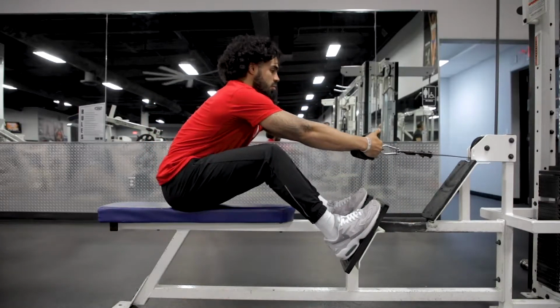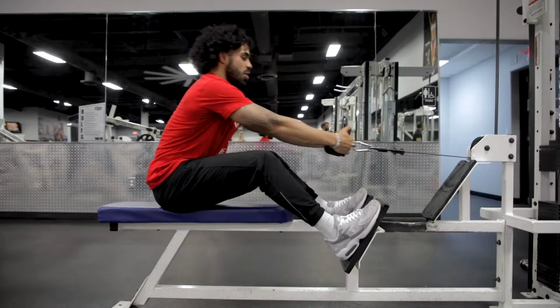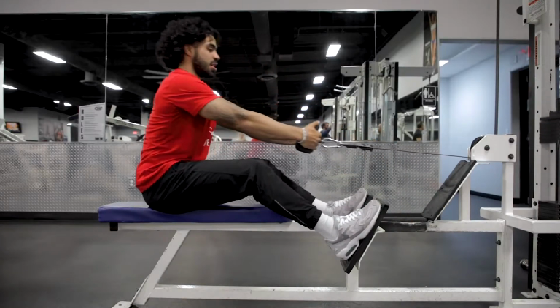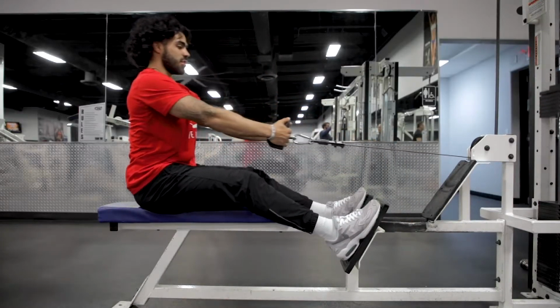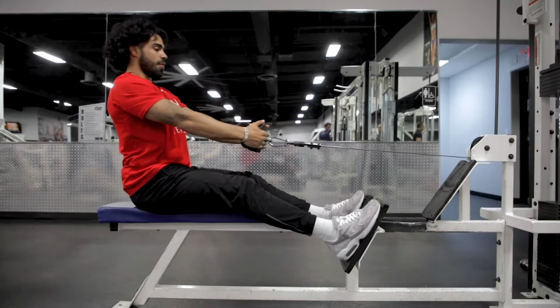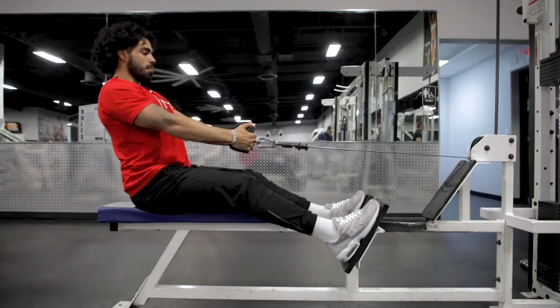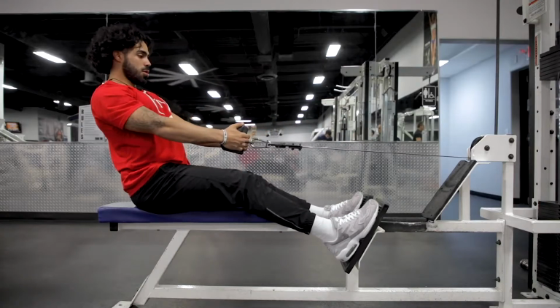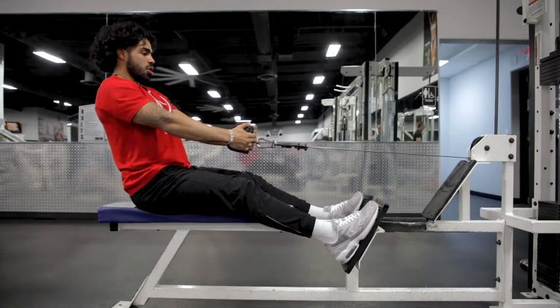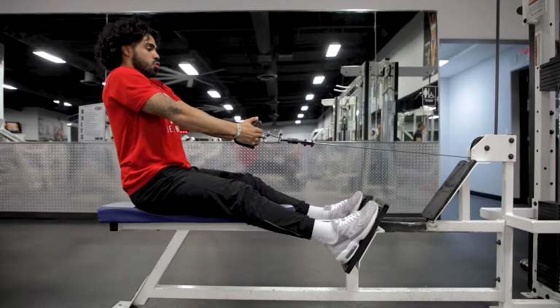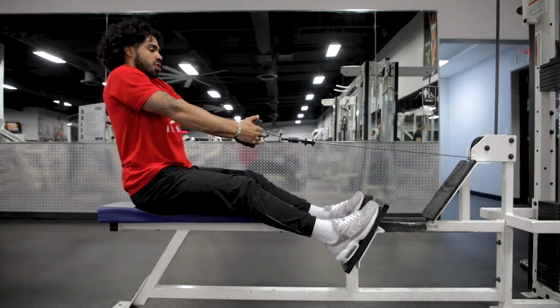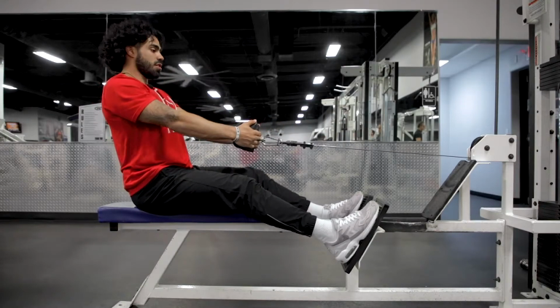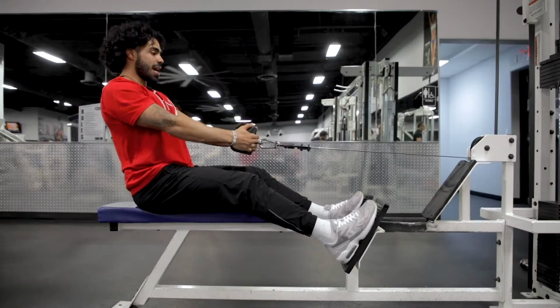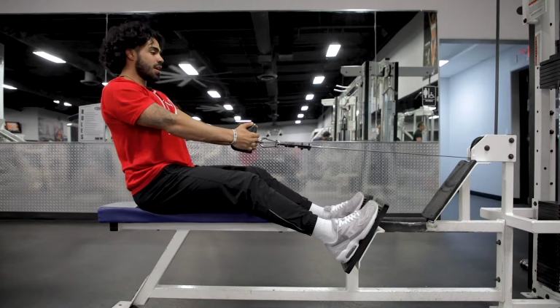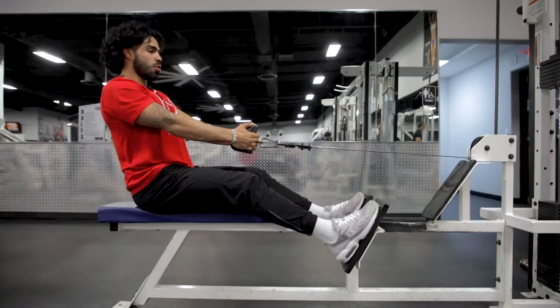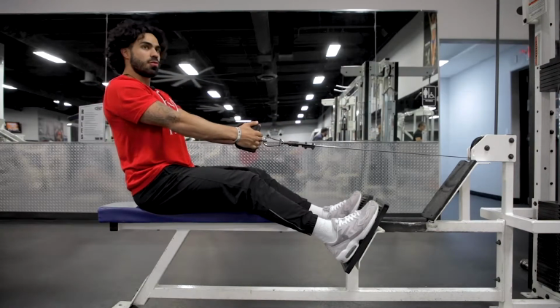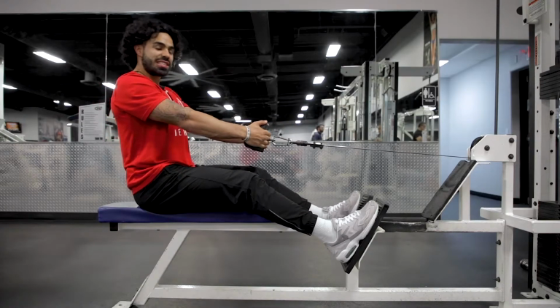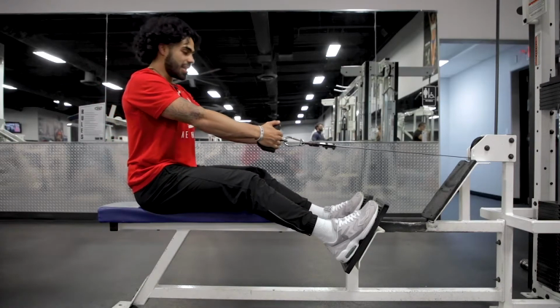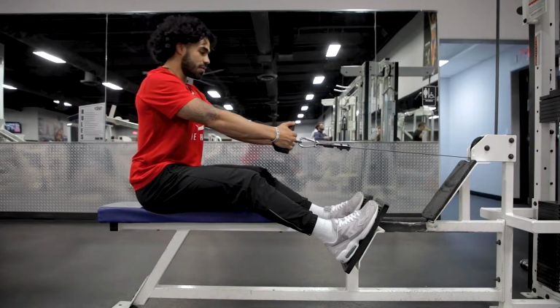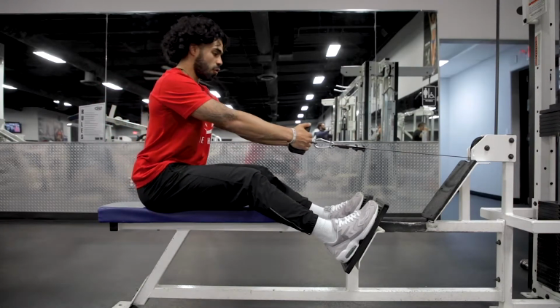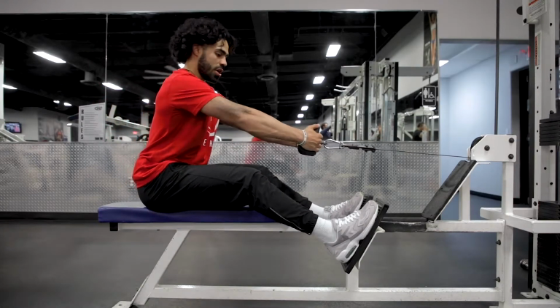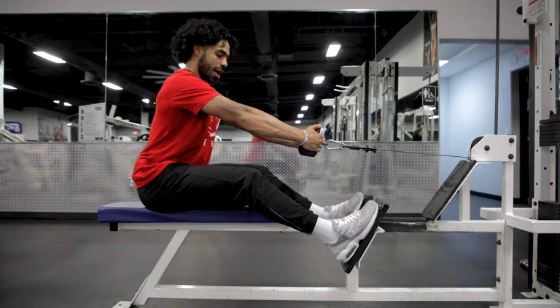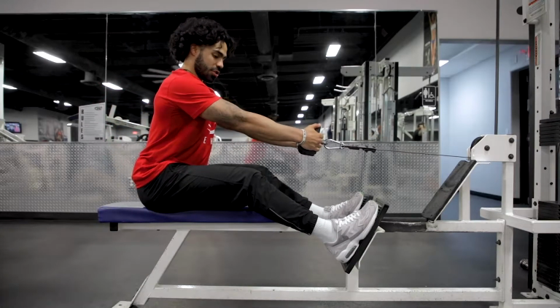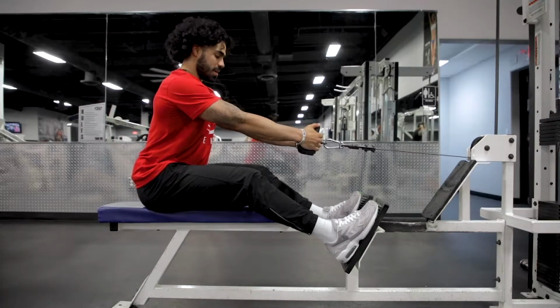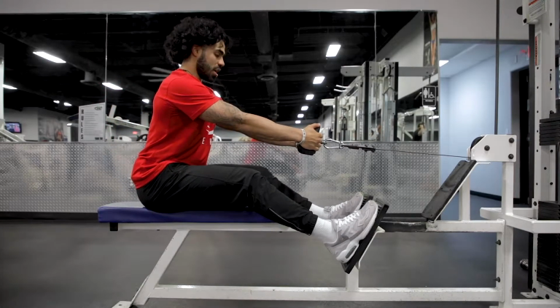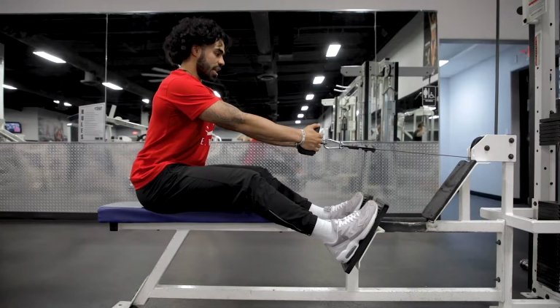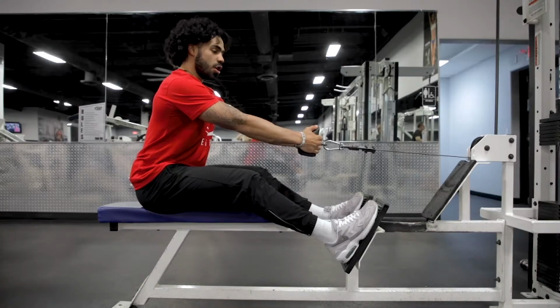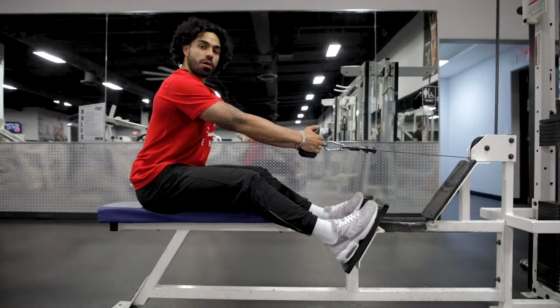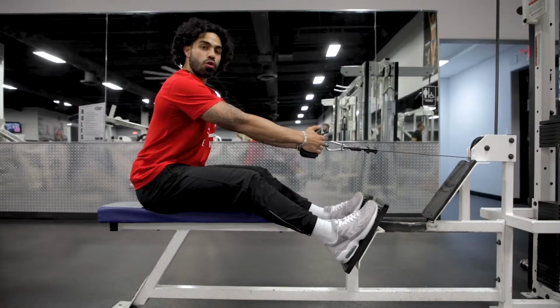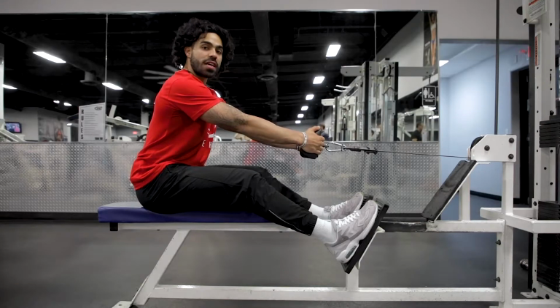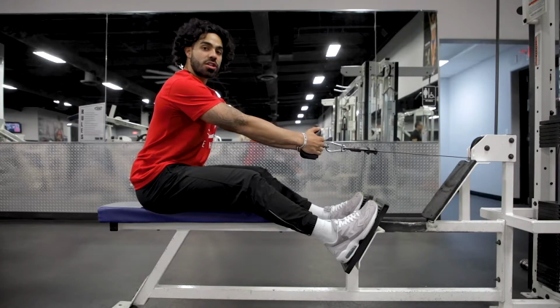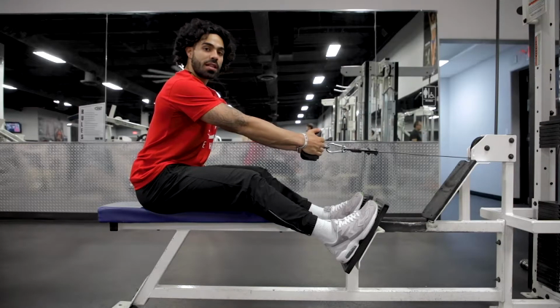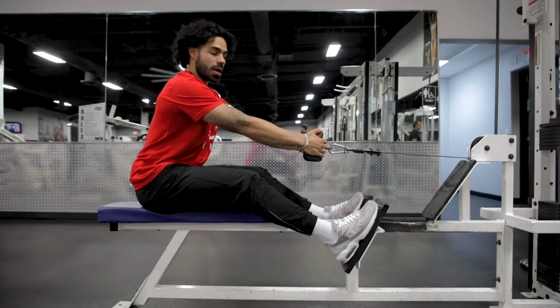So we're going to set yourself up. Shoulders are going to be relaxed. I want you to slightly lean forward. Elbows are going to be tucked in. We're going to pull right to your belly button.